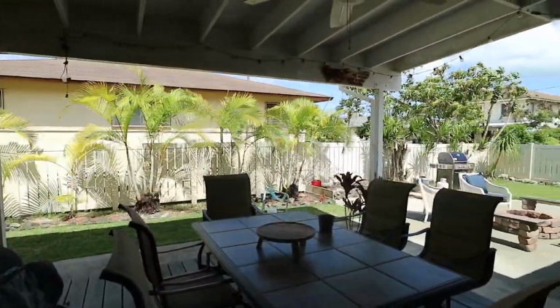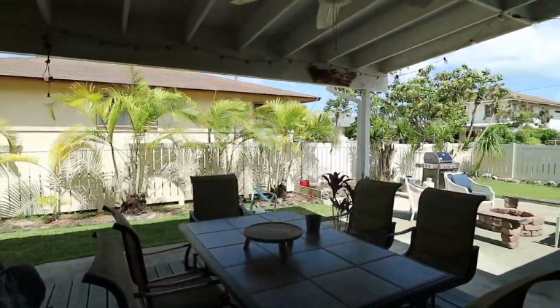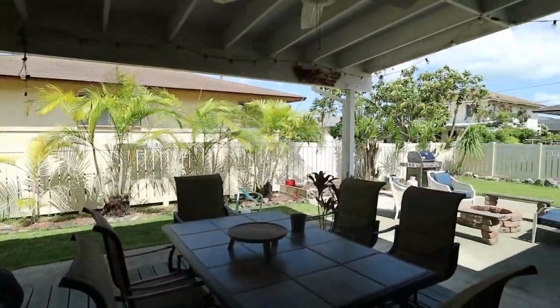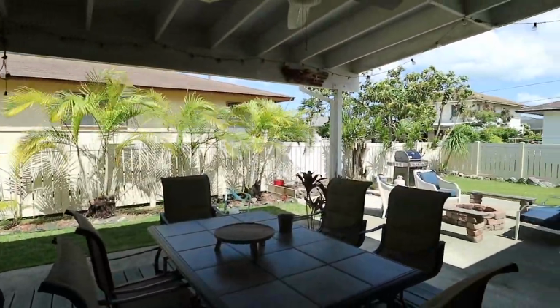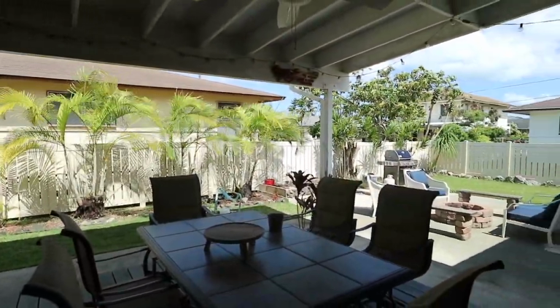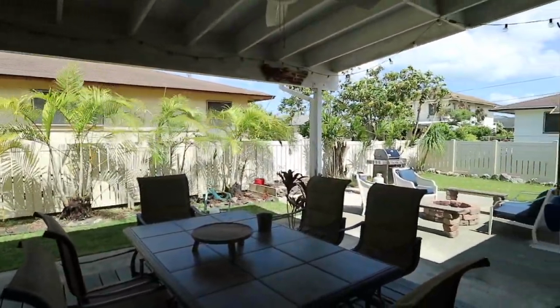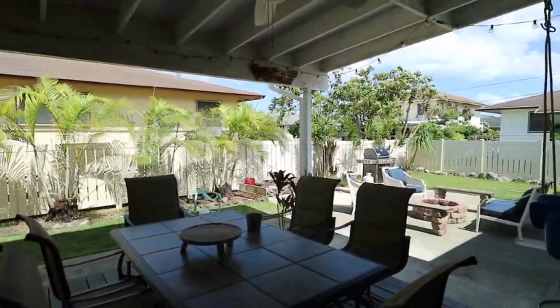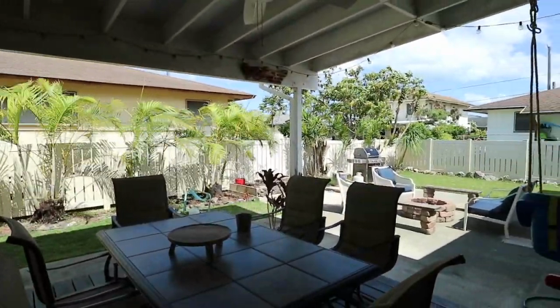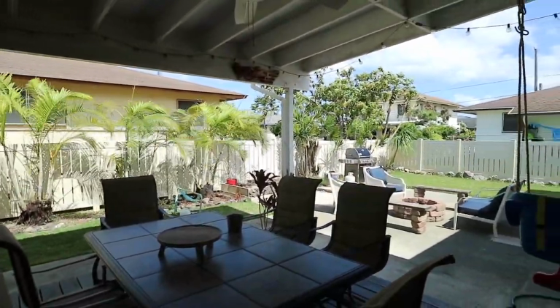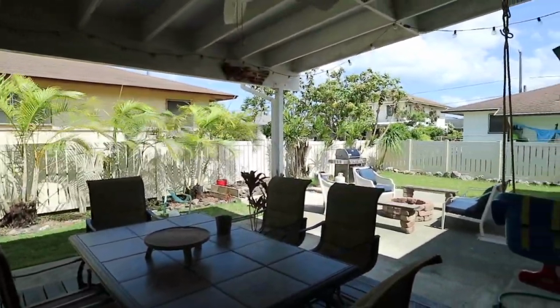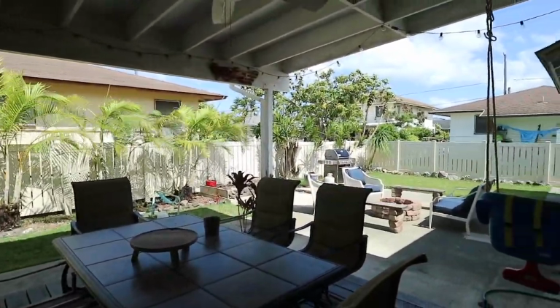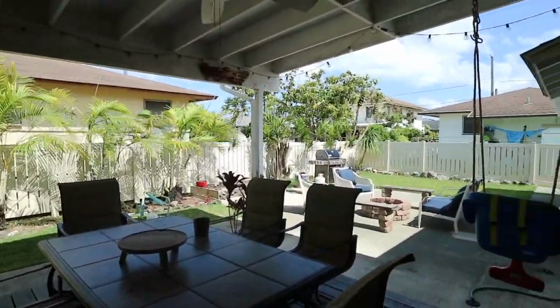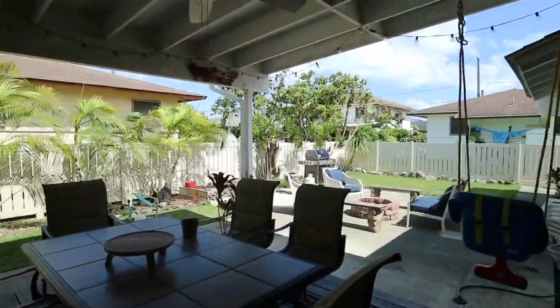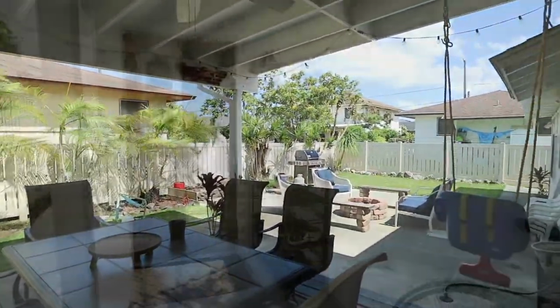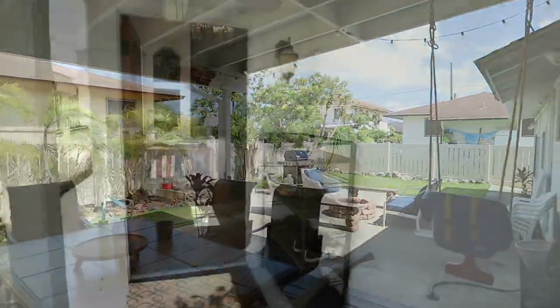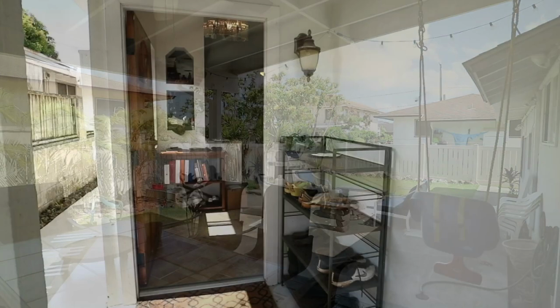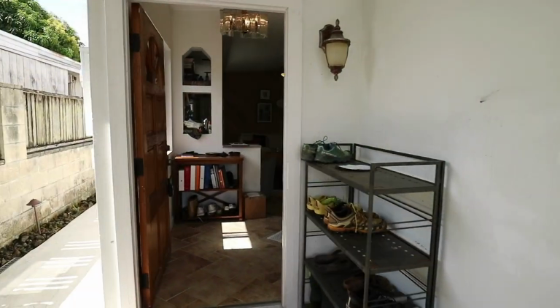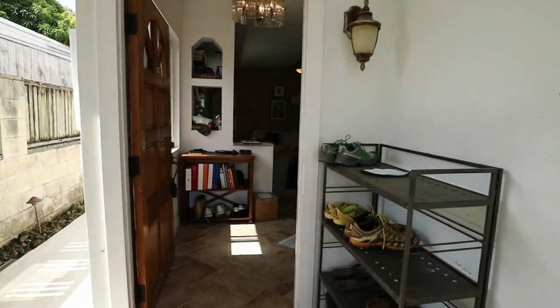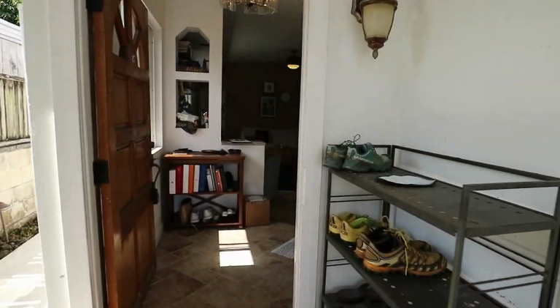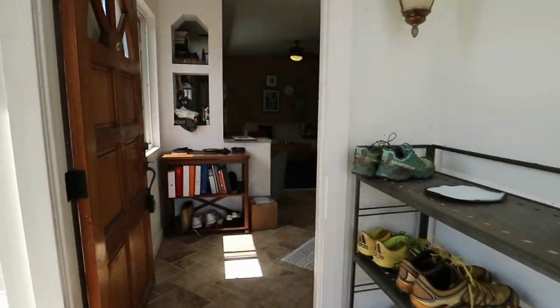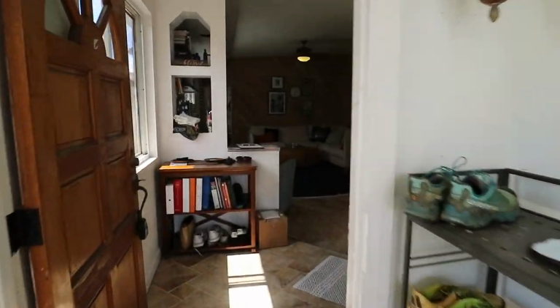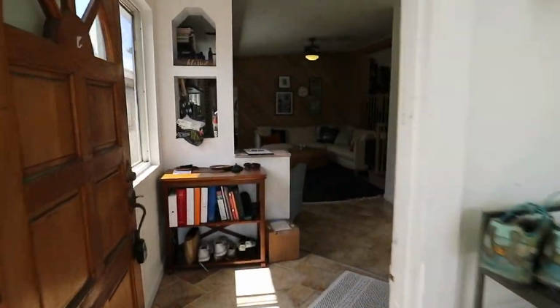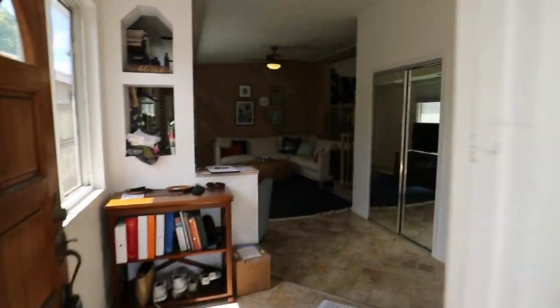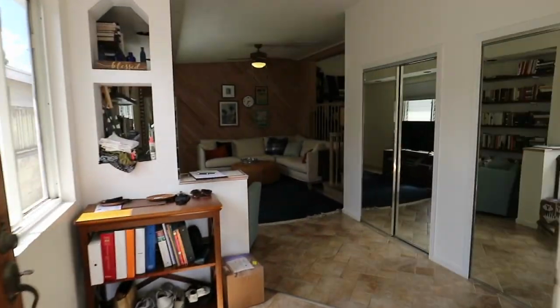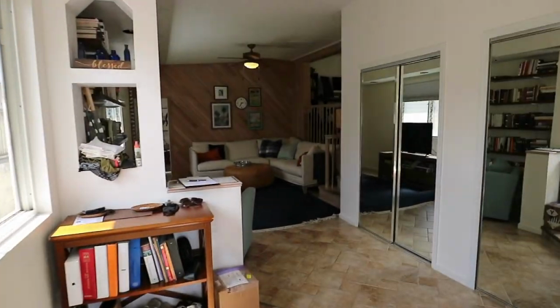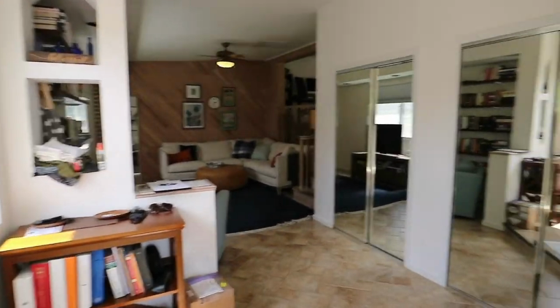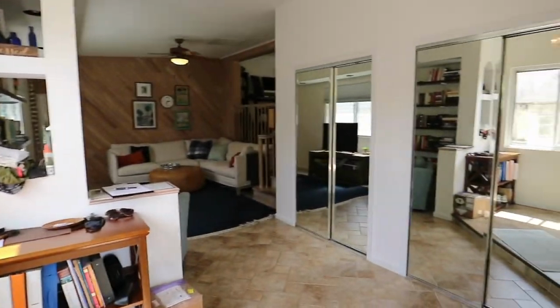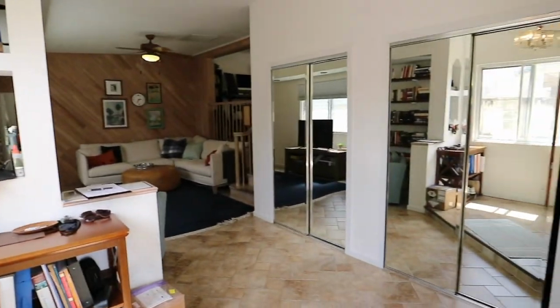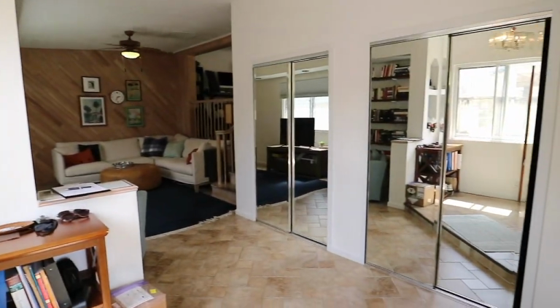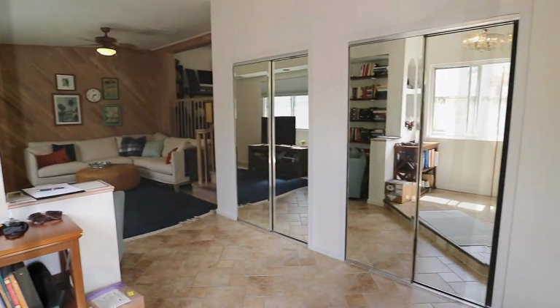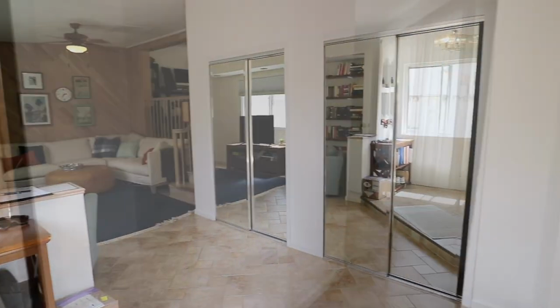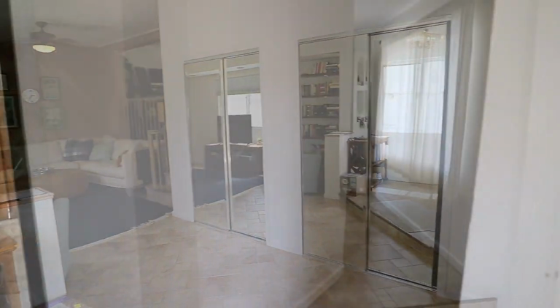The house was built in 1954 and remodeled in 1970. Property tax information is $258 a month.